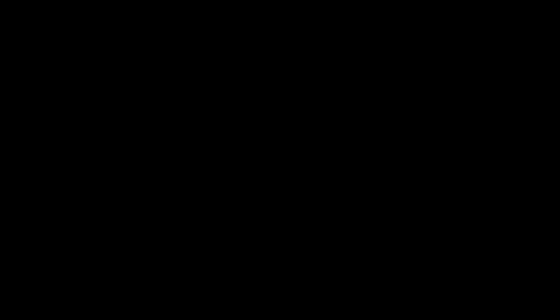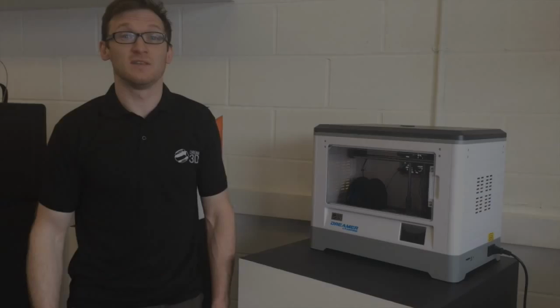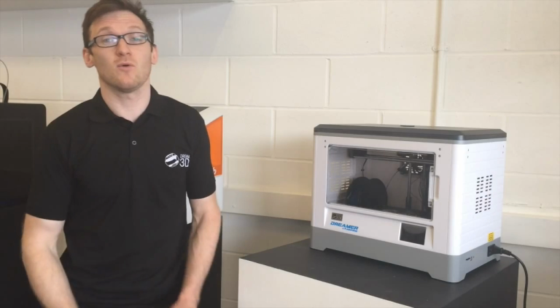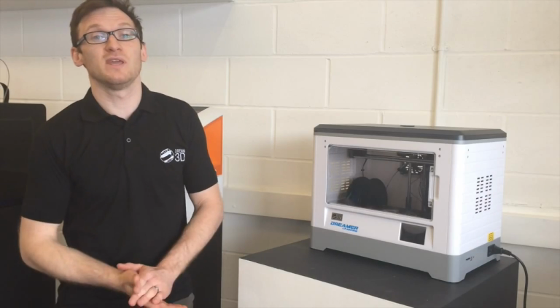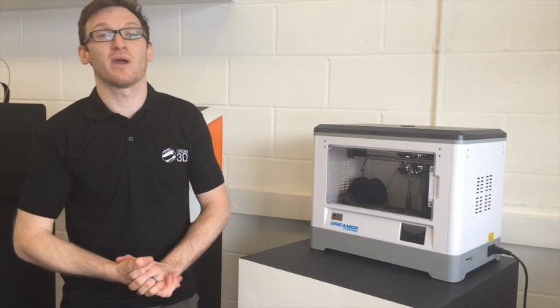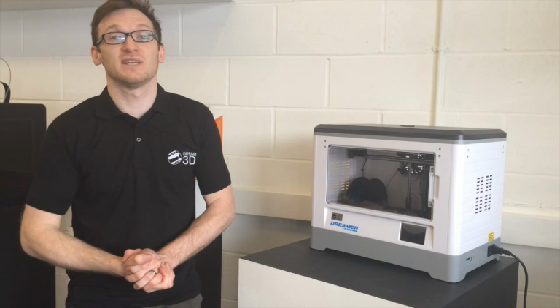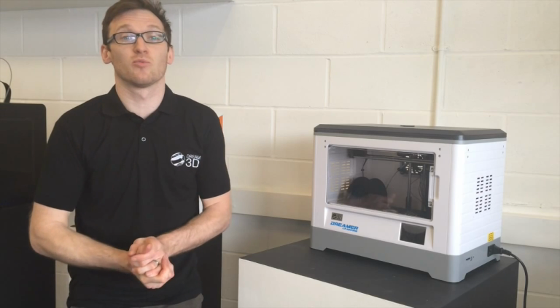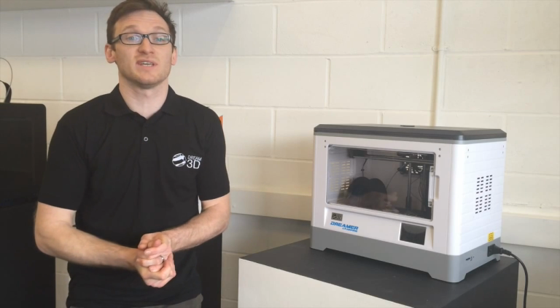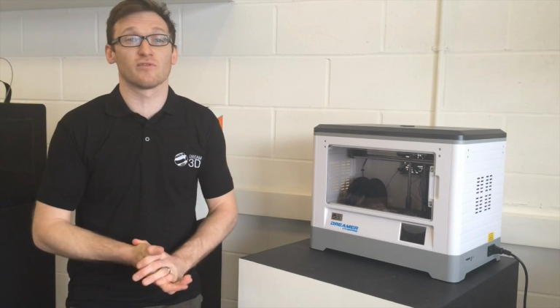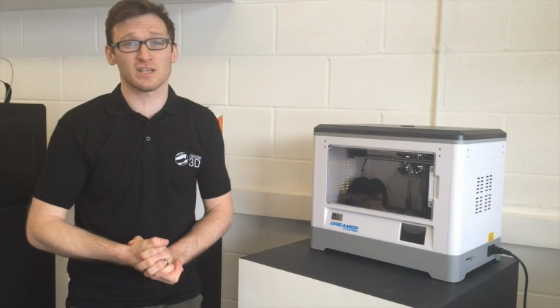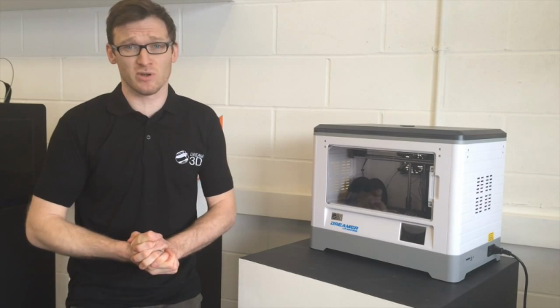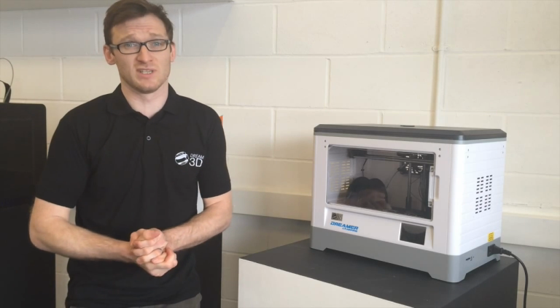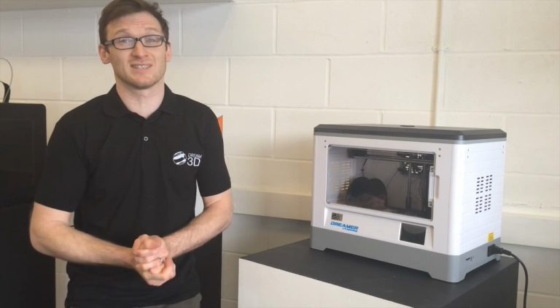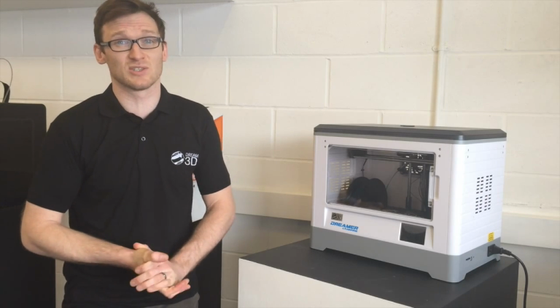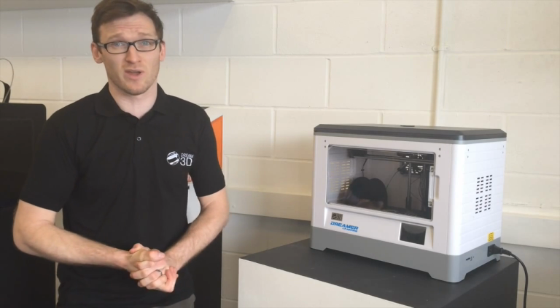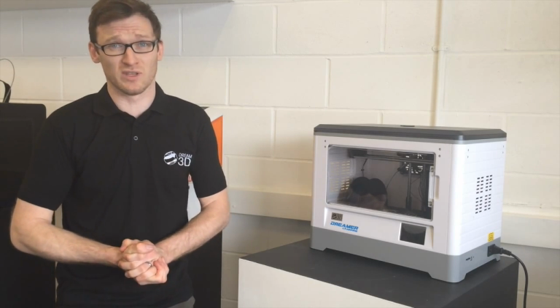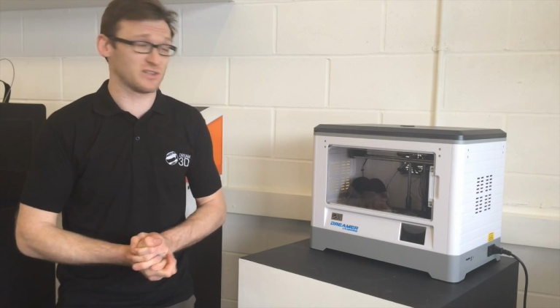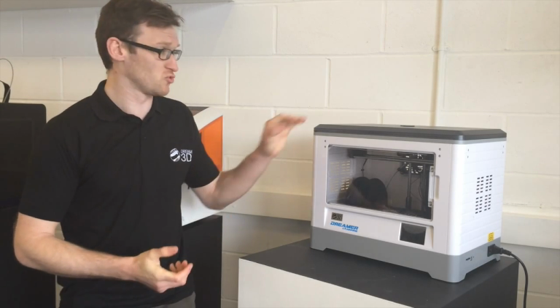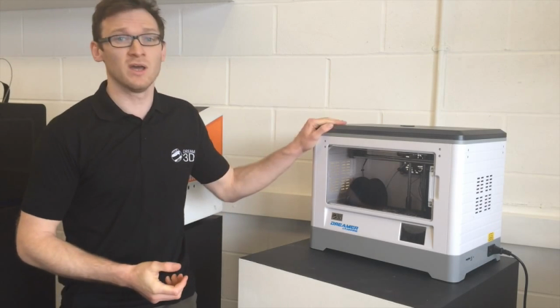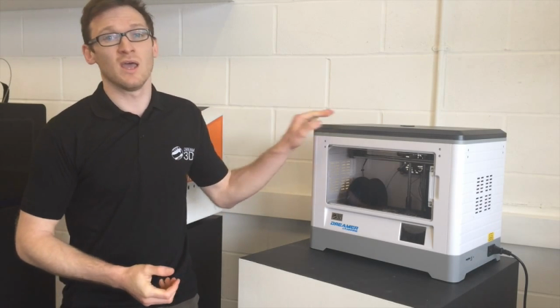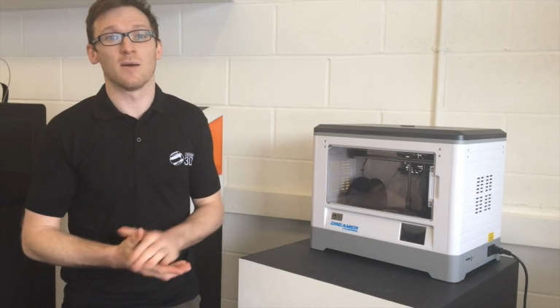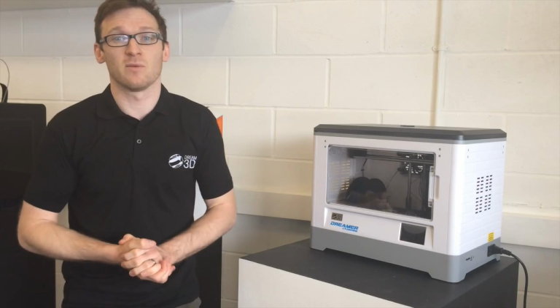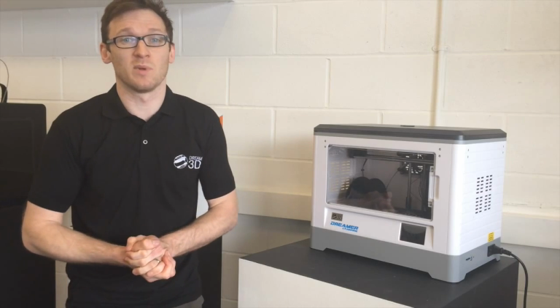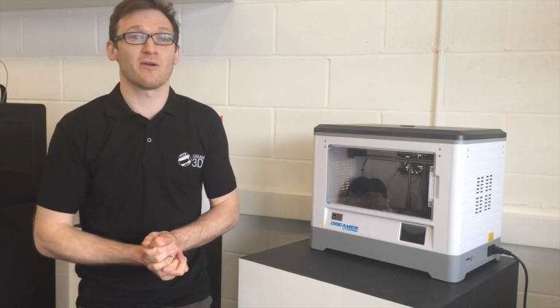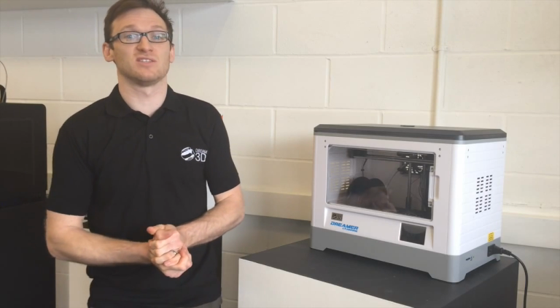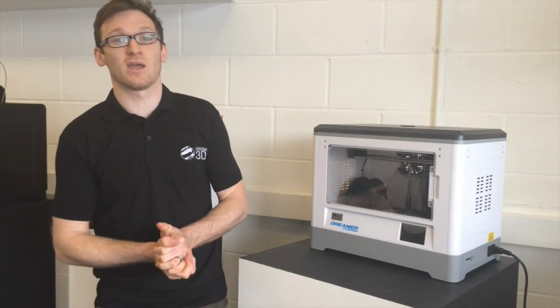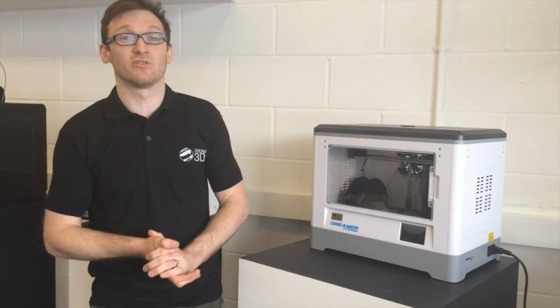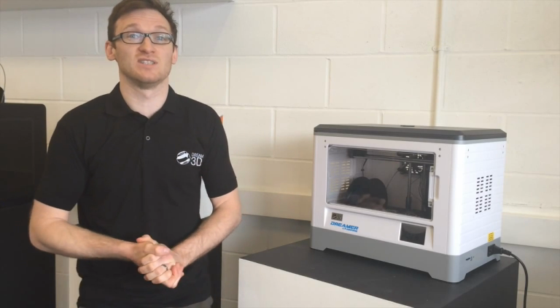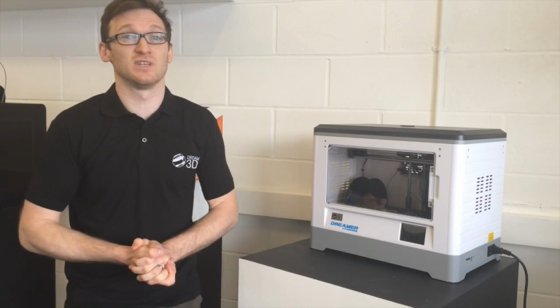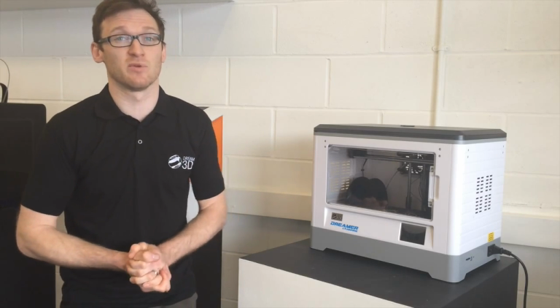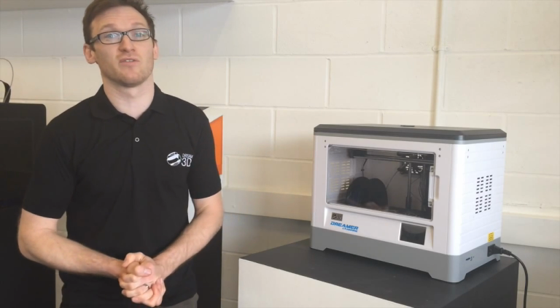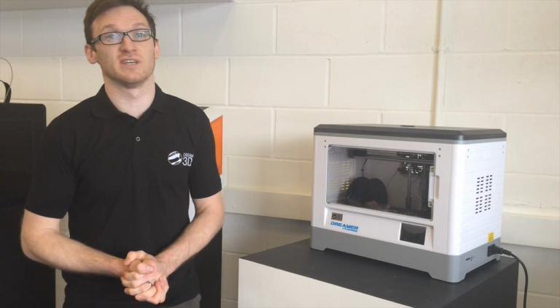In this video we will be comparing identical print settings from FlashPrint, which is the standard software for the FlashForge Dreamer, and then we will be comparing it to a print created using Simplify 3D.